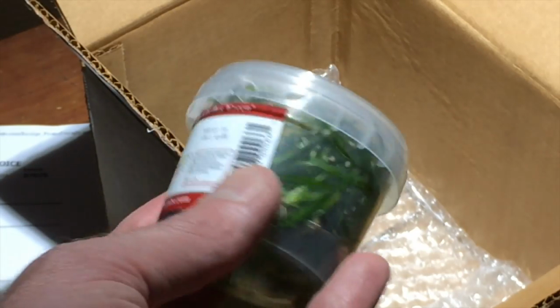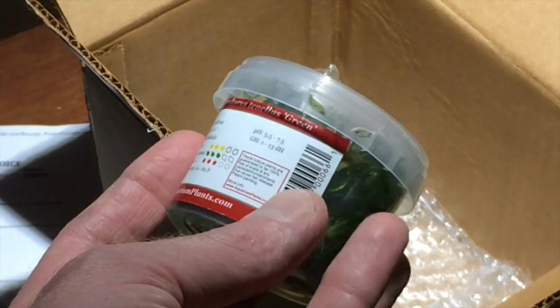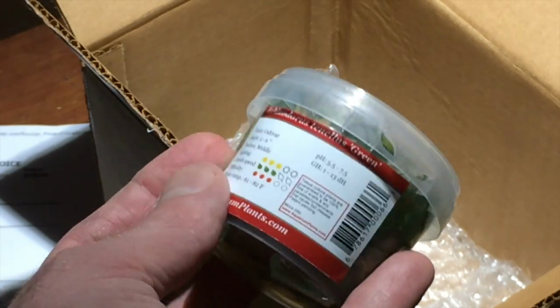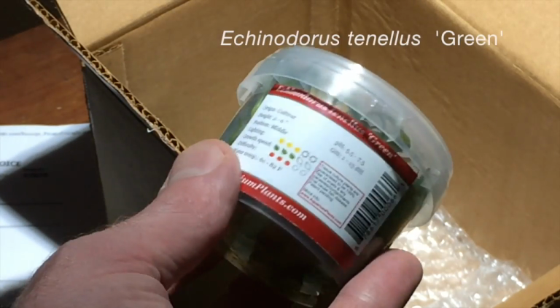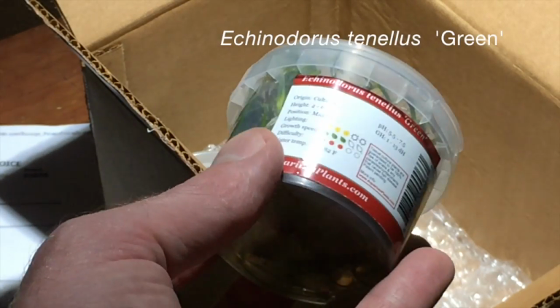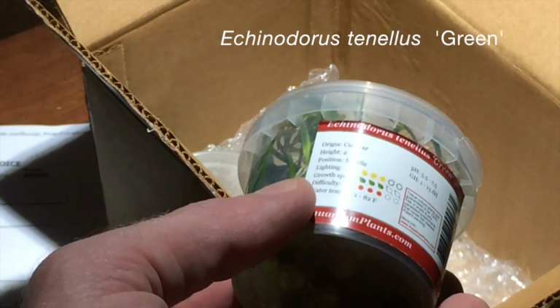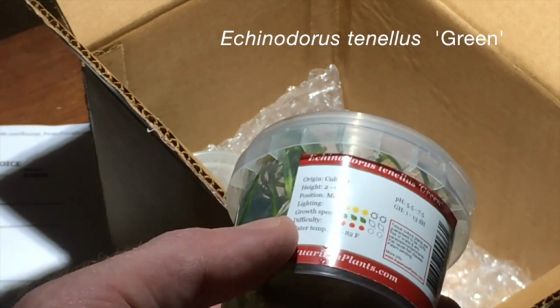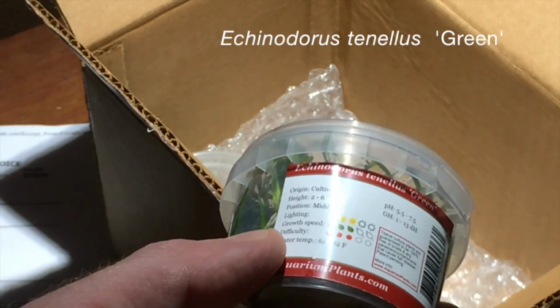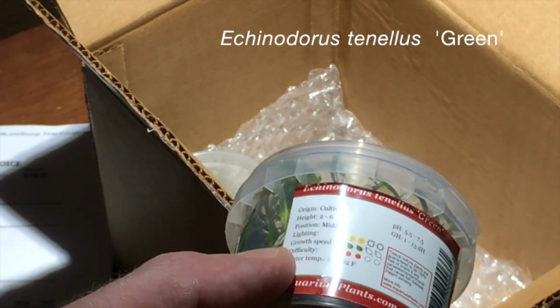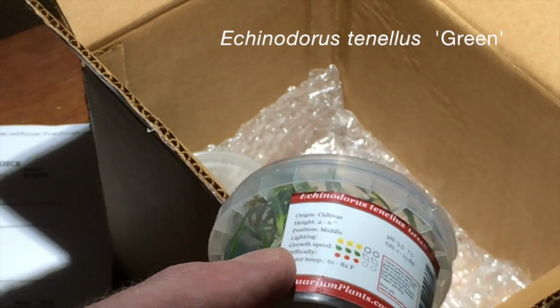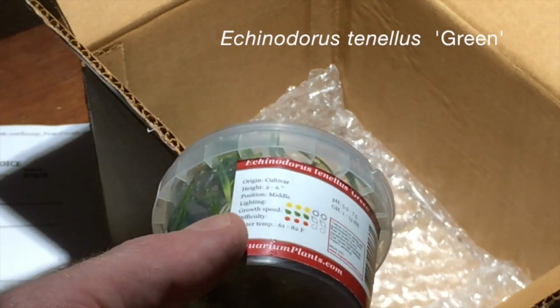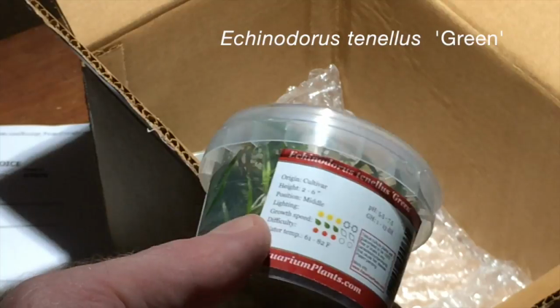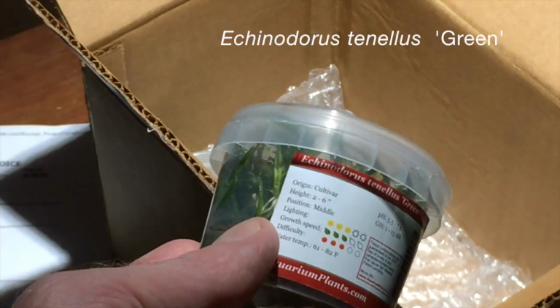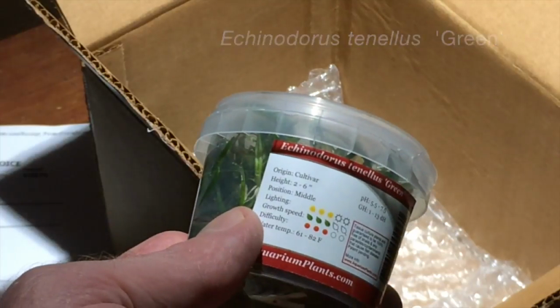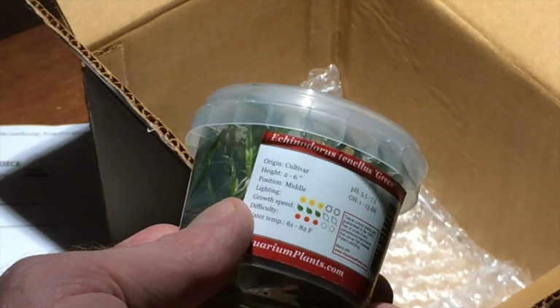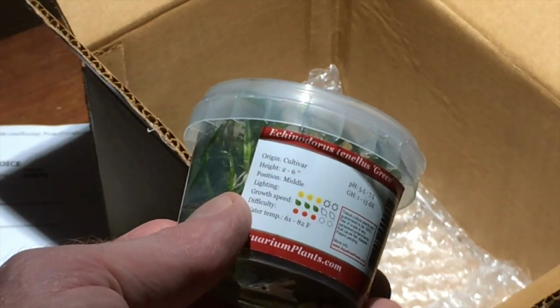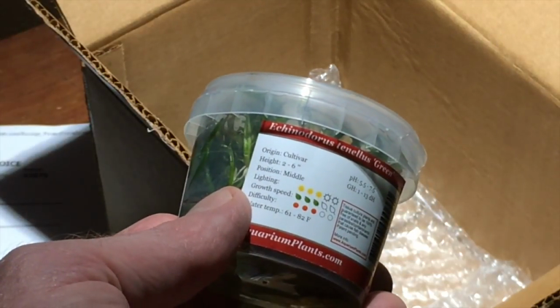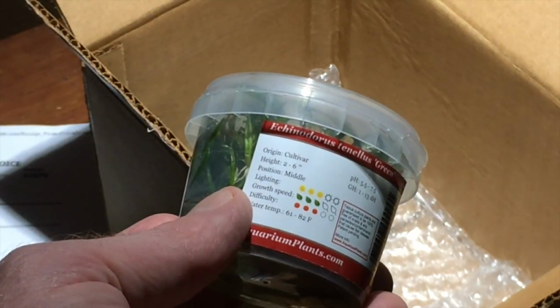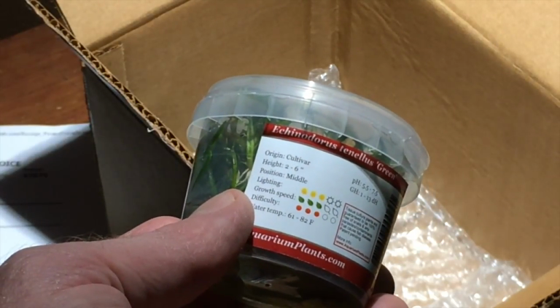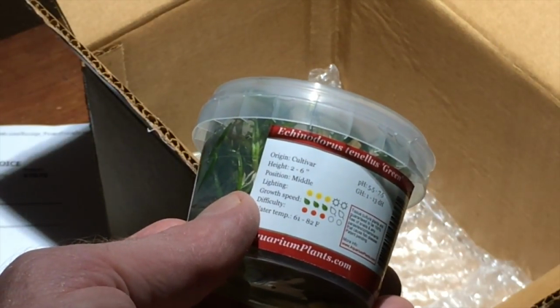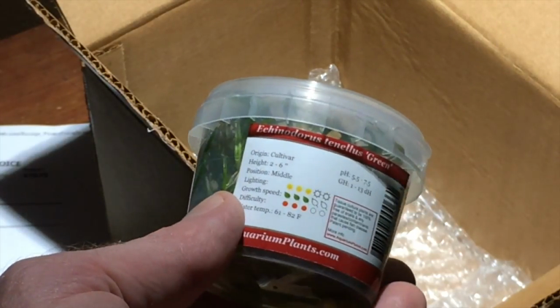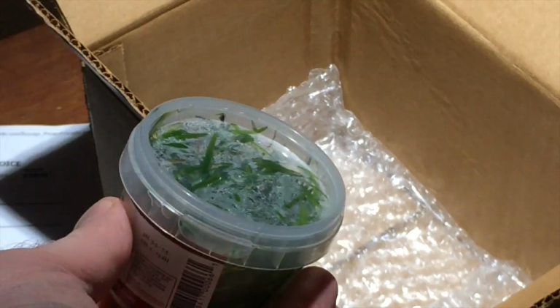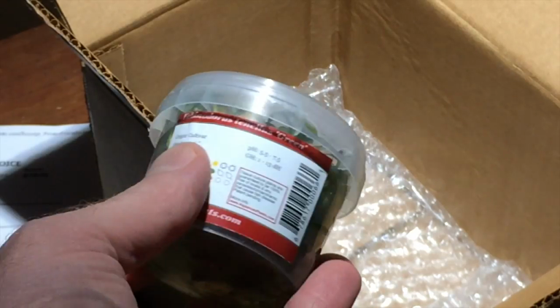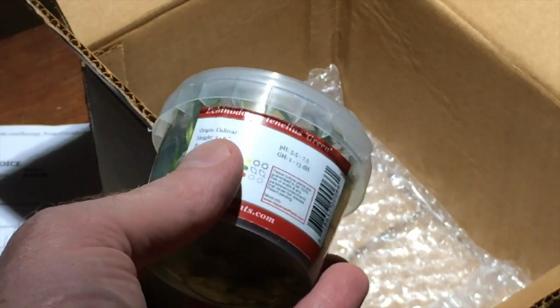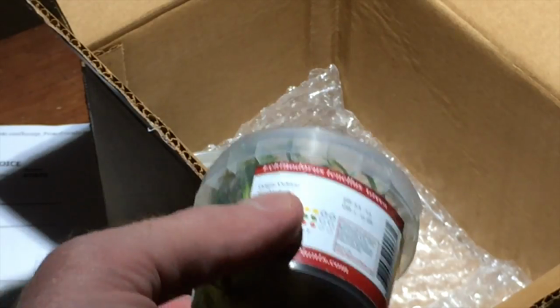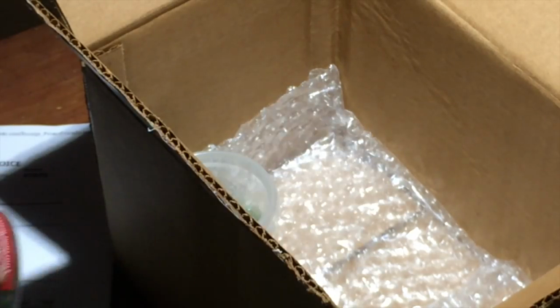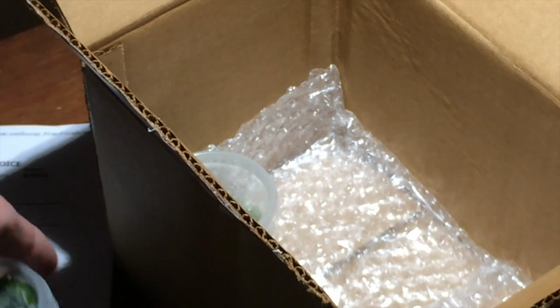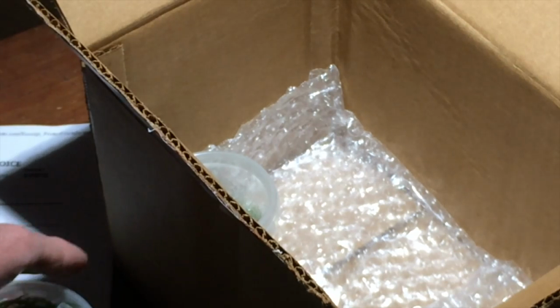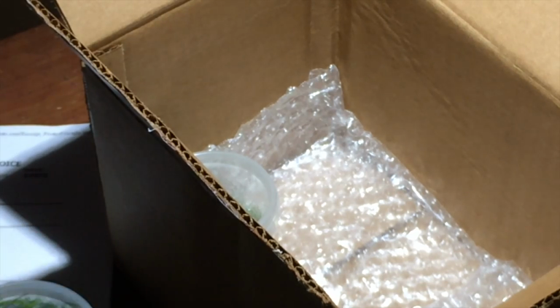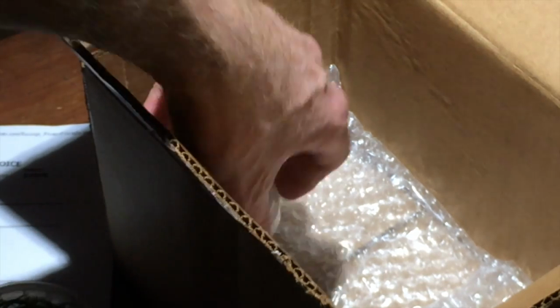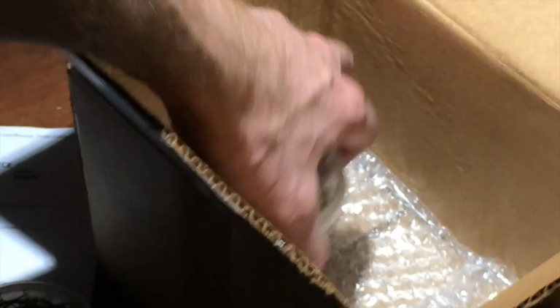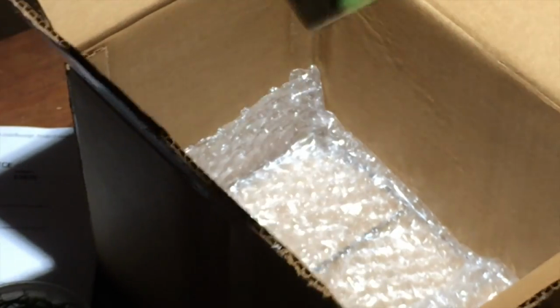Echinodorus tenalis. This is a selected variety that's all green instead of the more common reddish Echinodorus tenalis — pygmy chainsword.